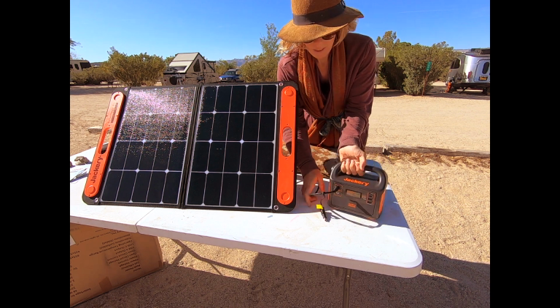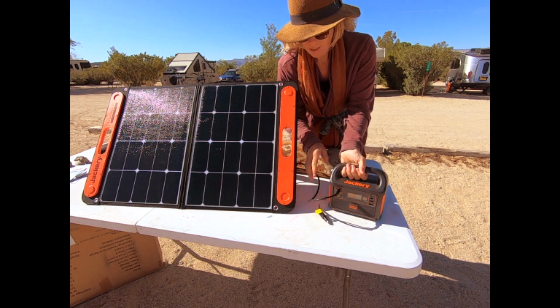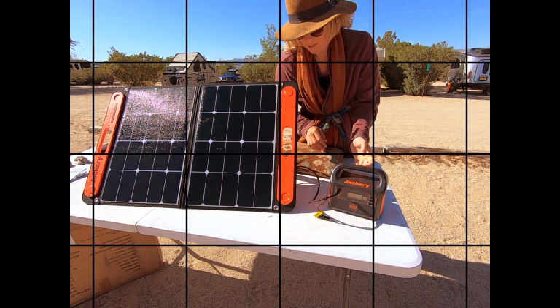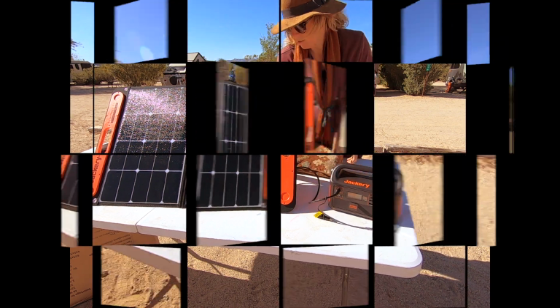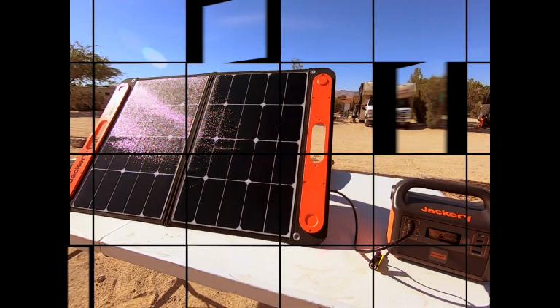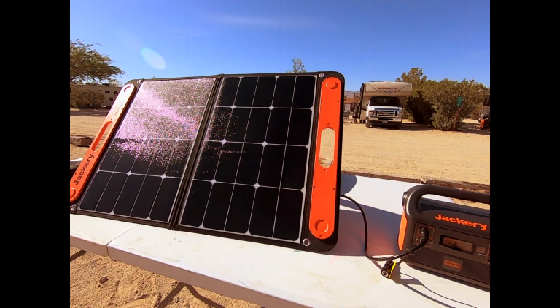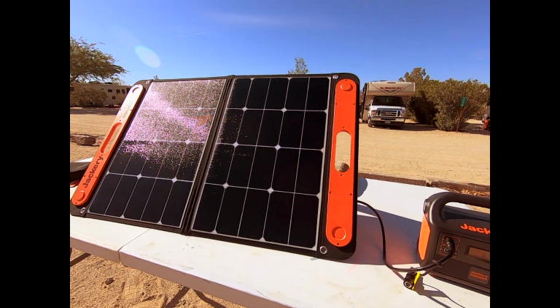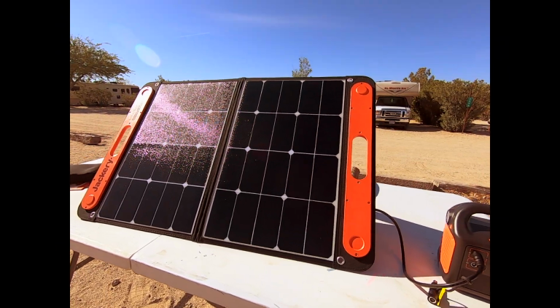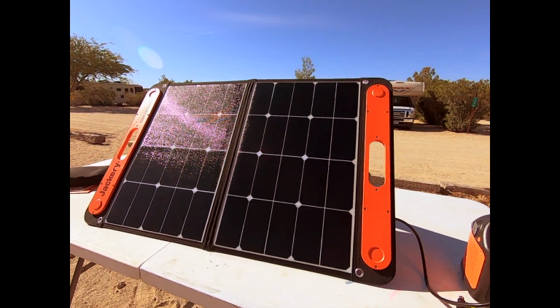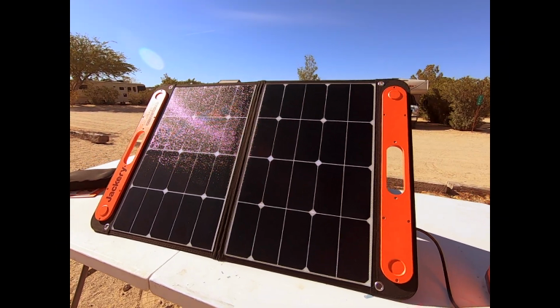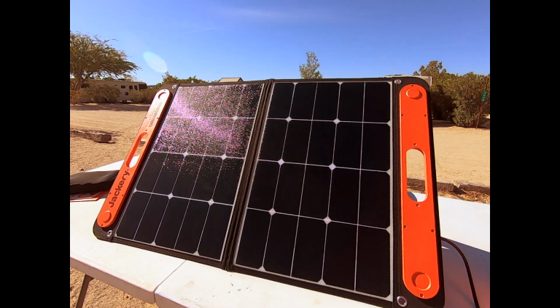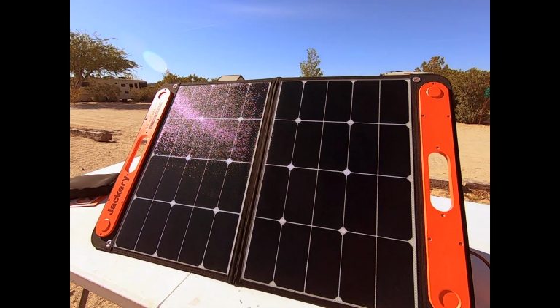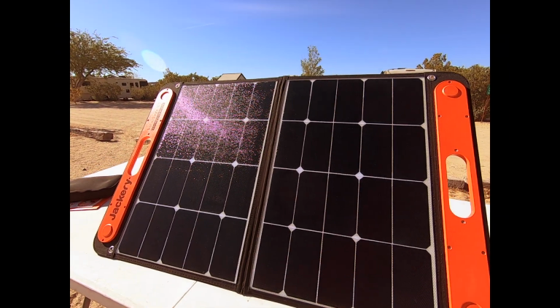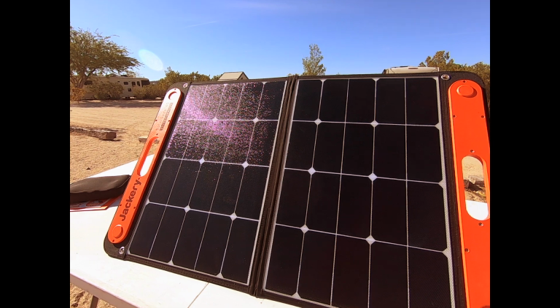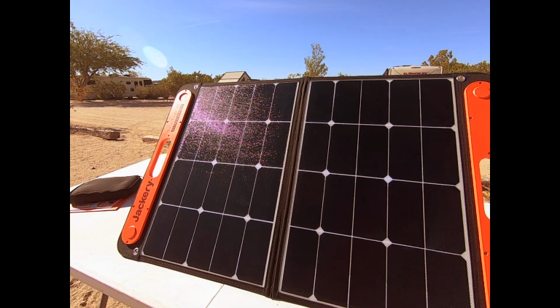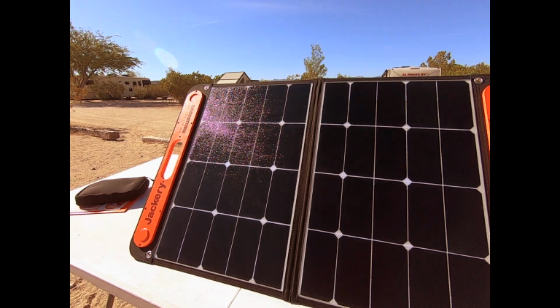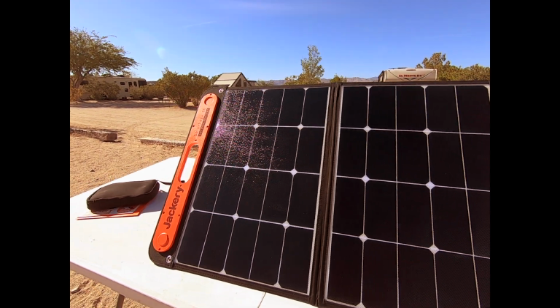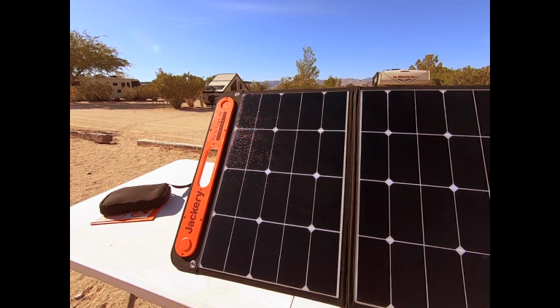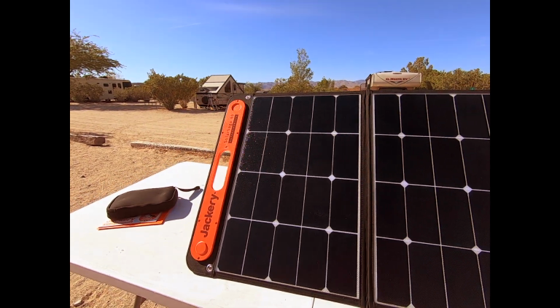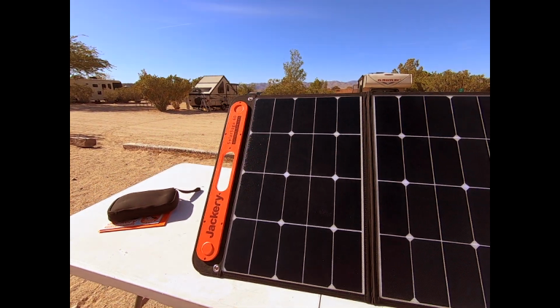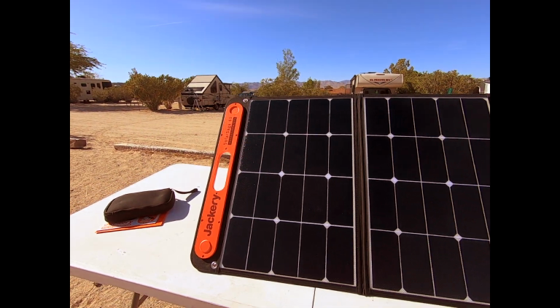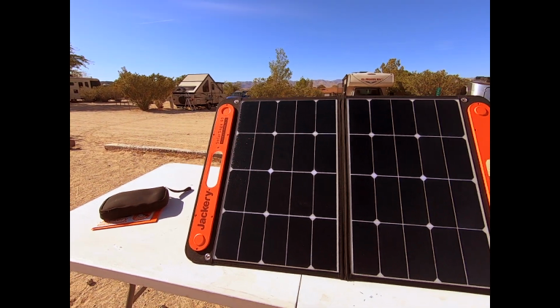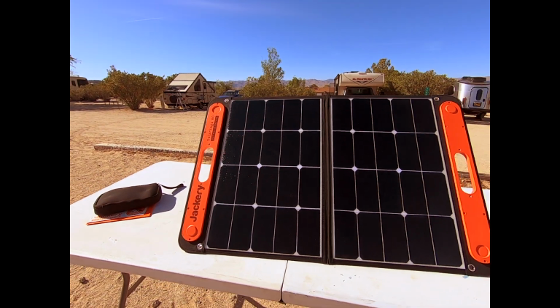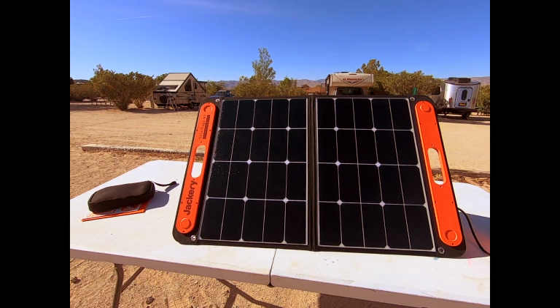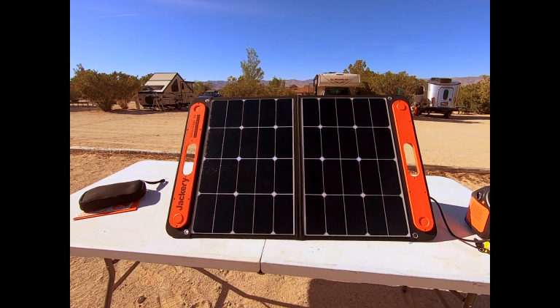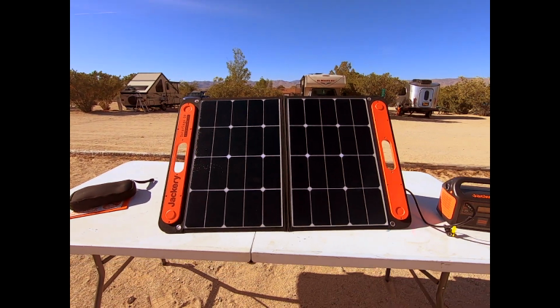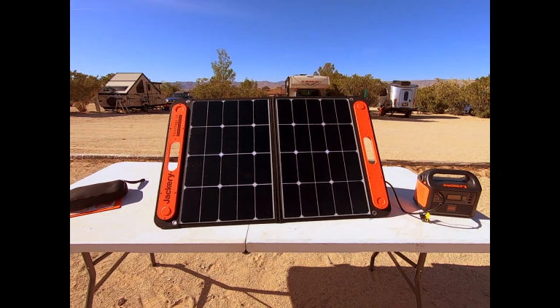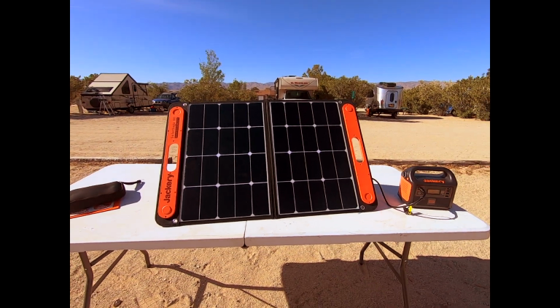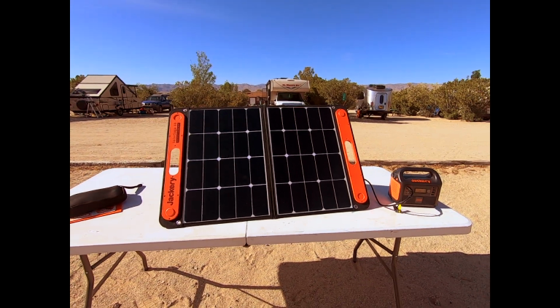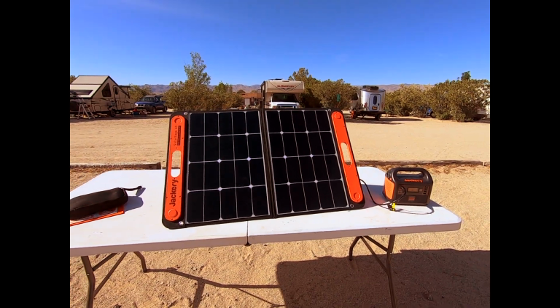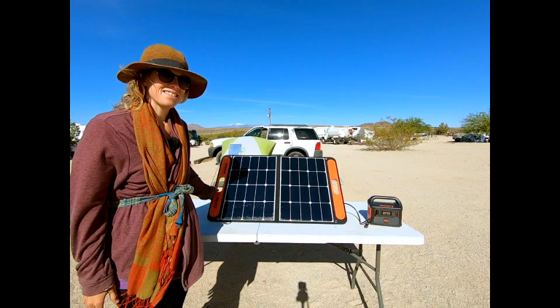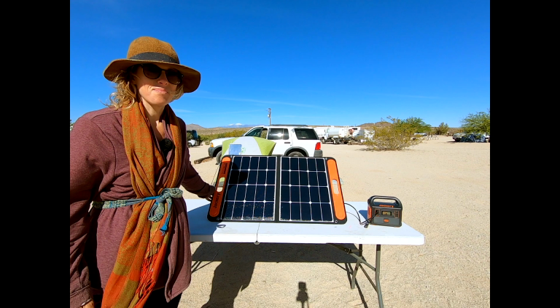Now I've set up my Jackery Explorer 160 generator and the Jackery Solar Saga 60 solar panel.